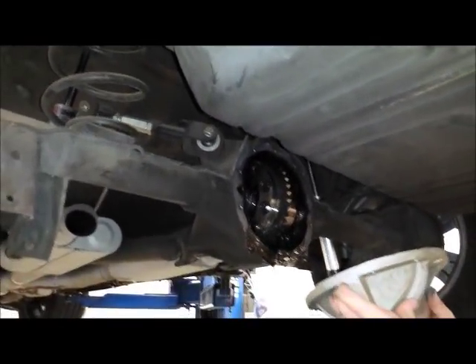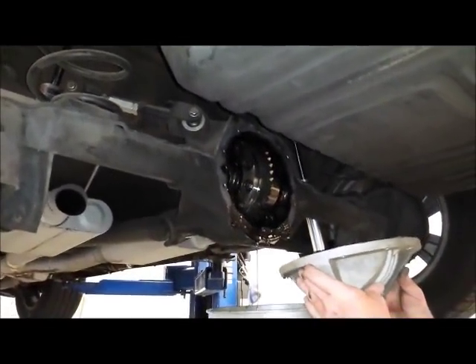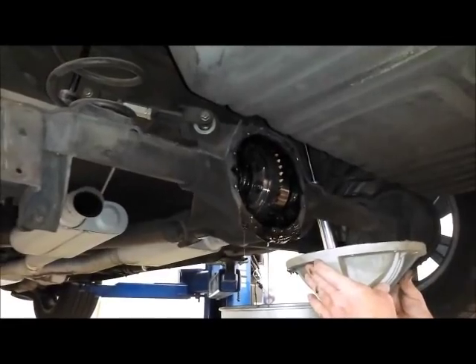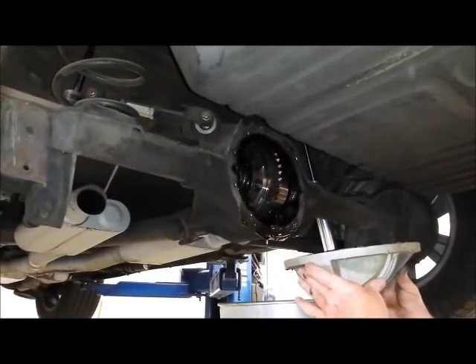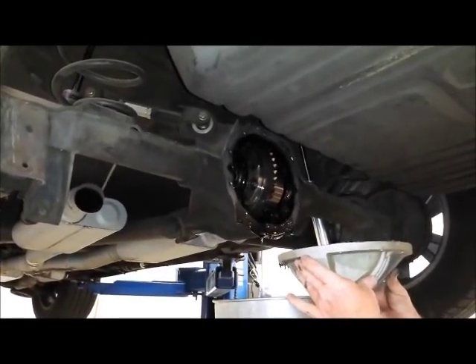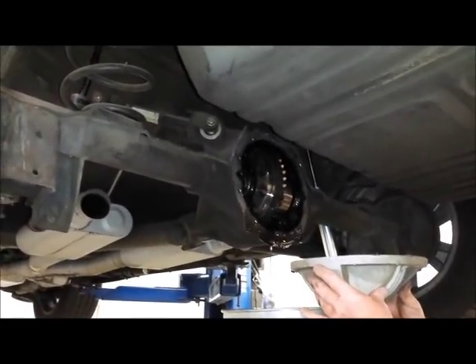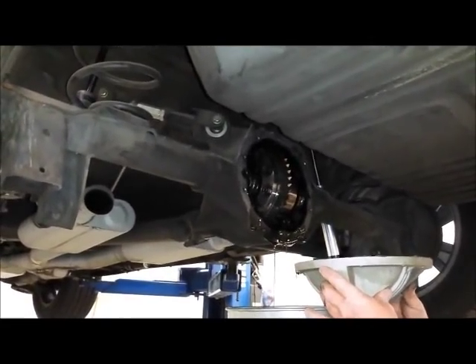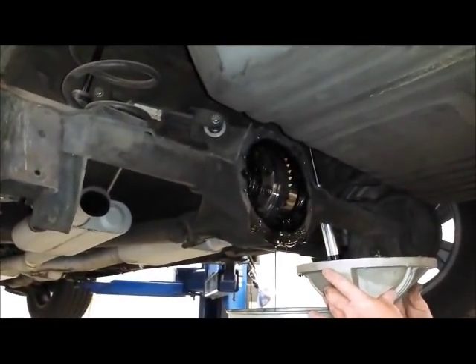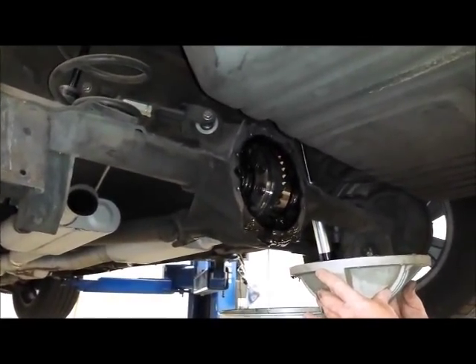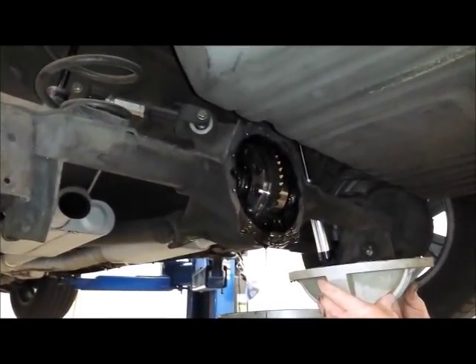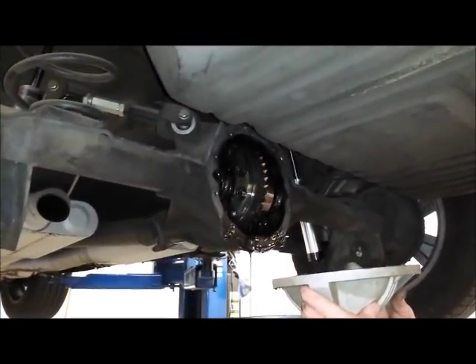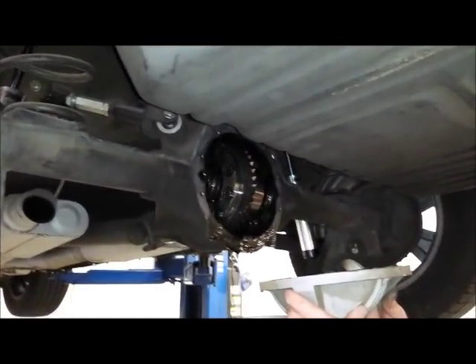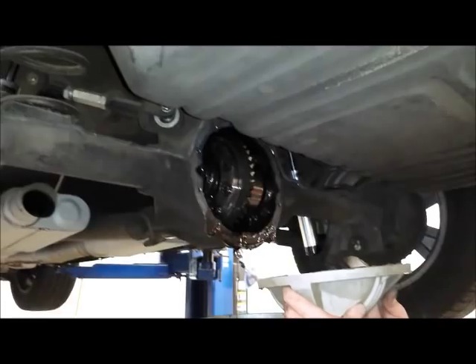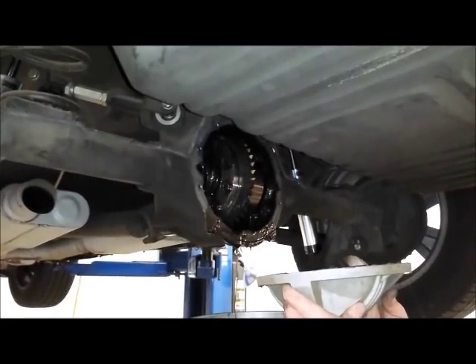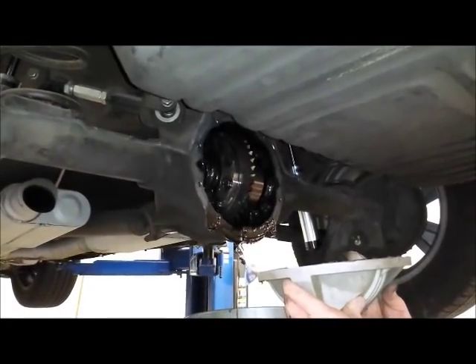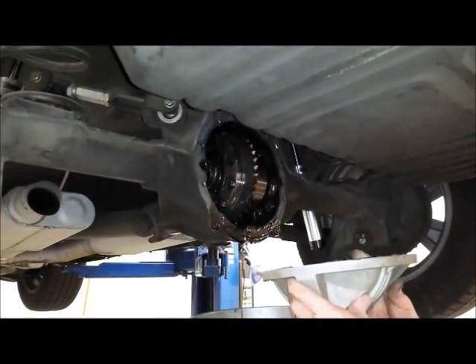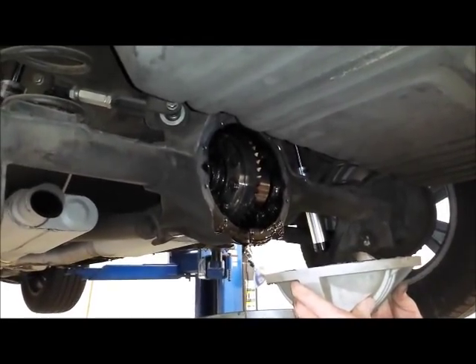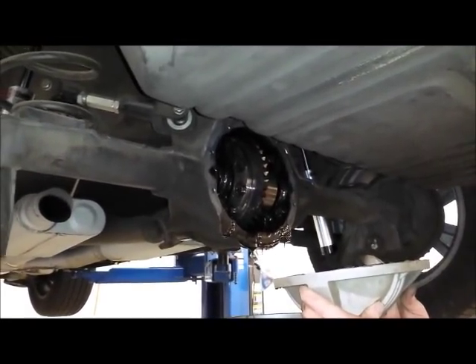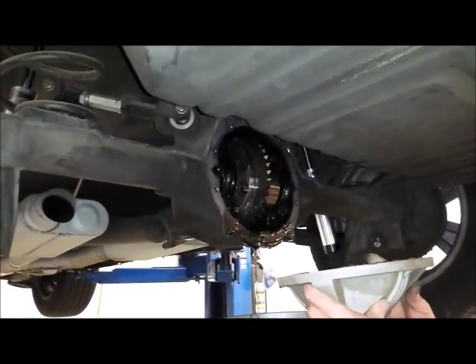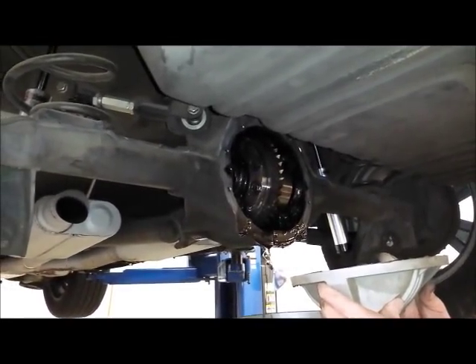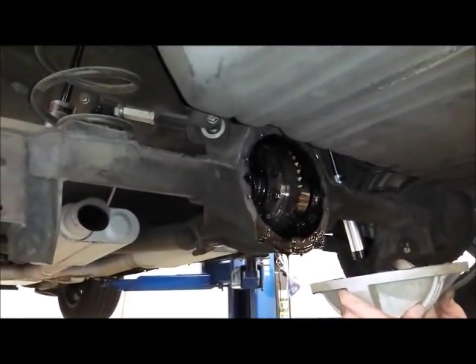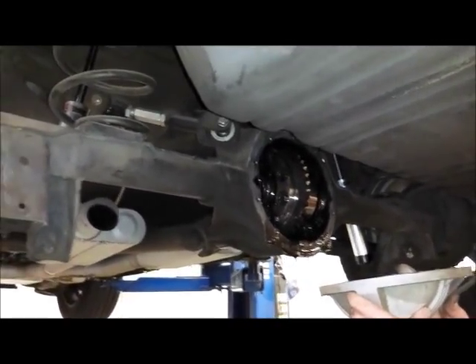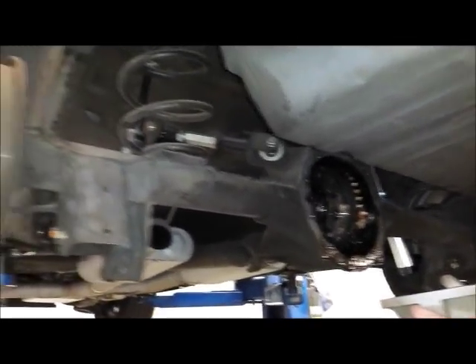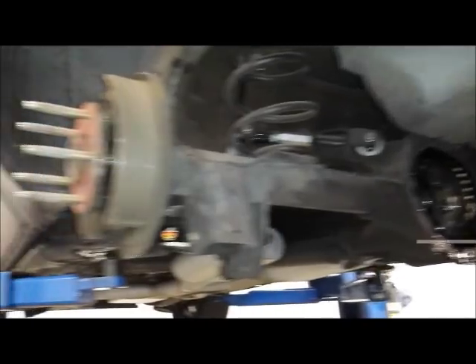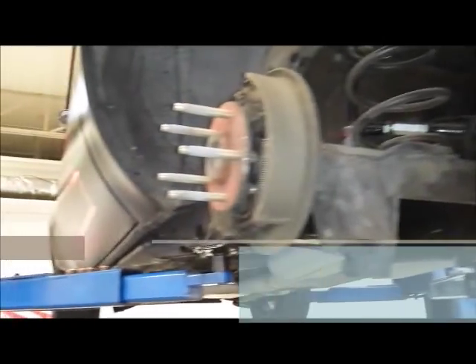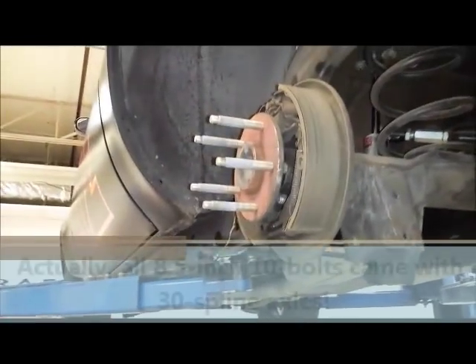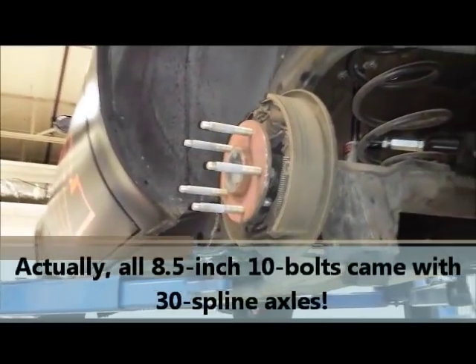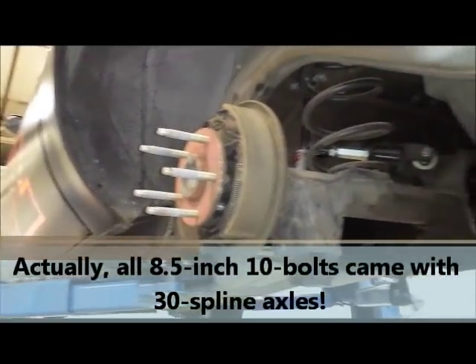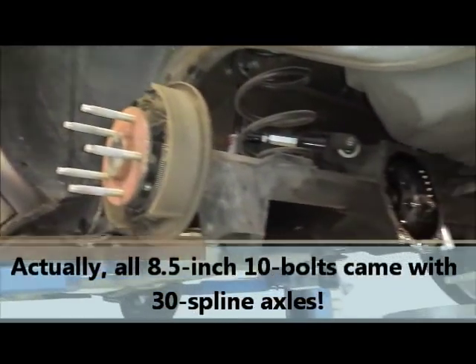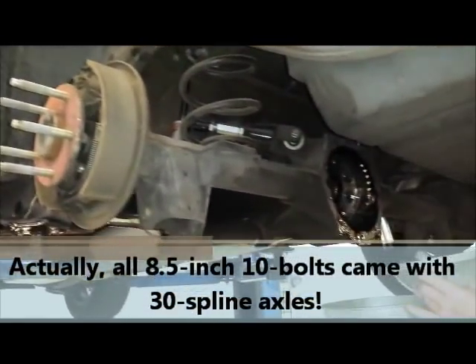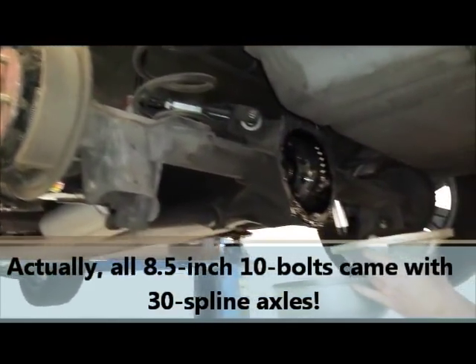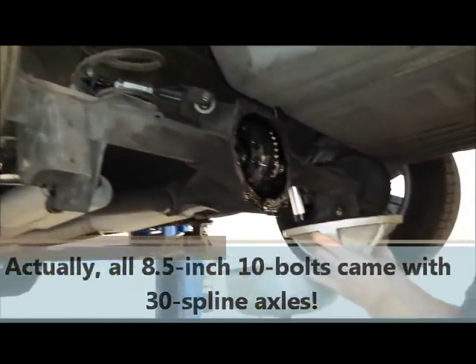There's the rear end in our Laguna. Just so you know, we have a Detroit TrueTrac differential in there with 3.73 gears and 28-spline axles in this particular car.